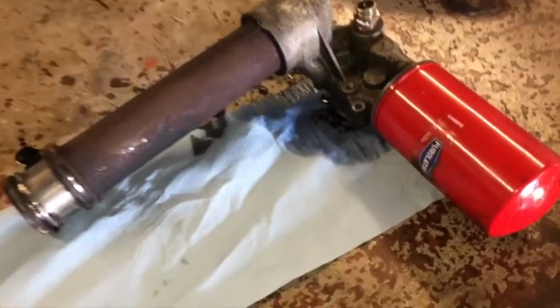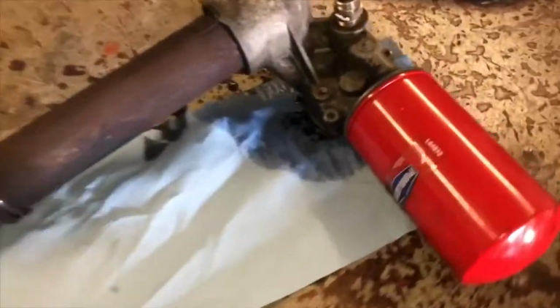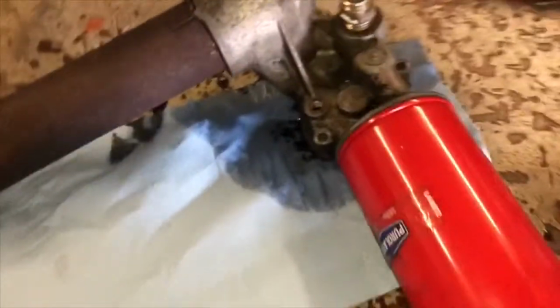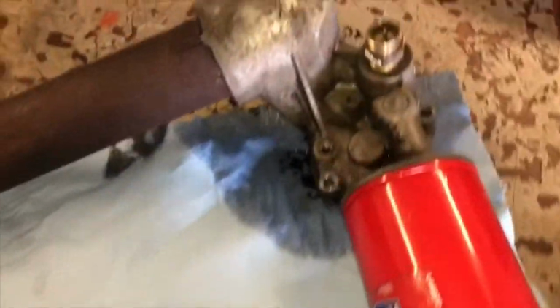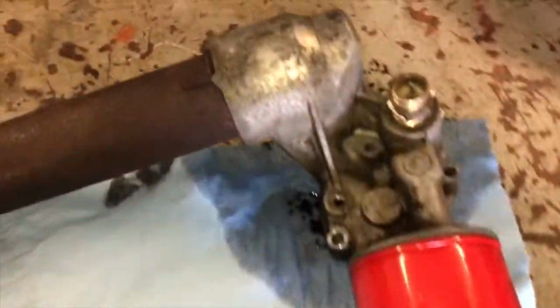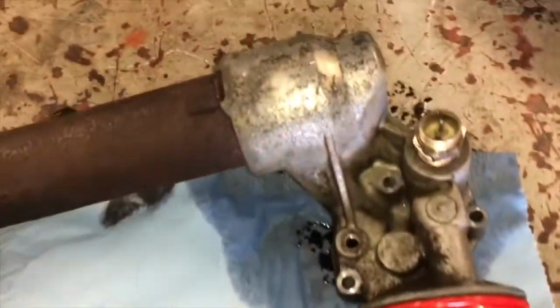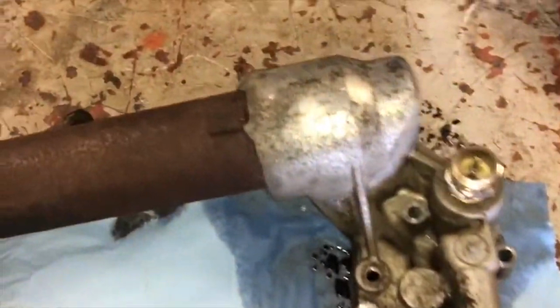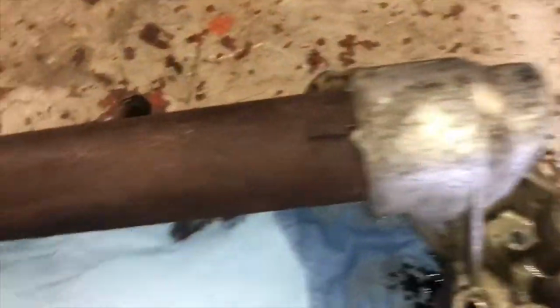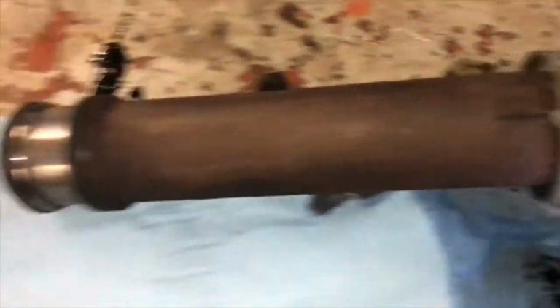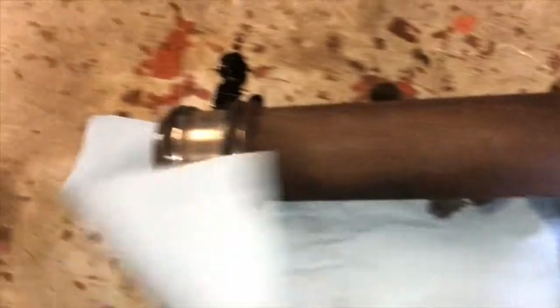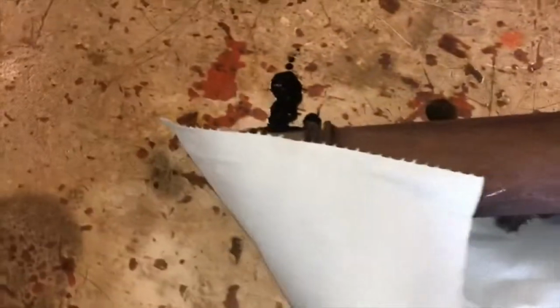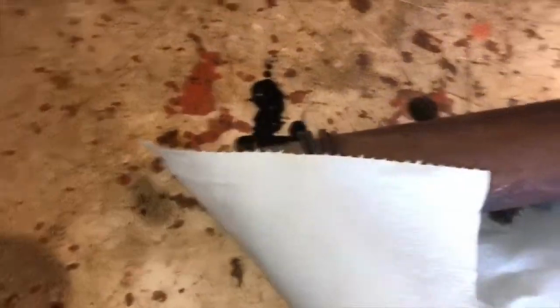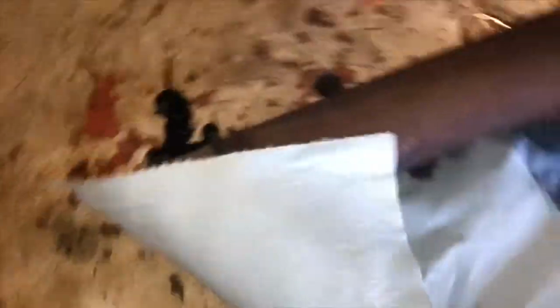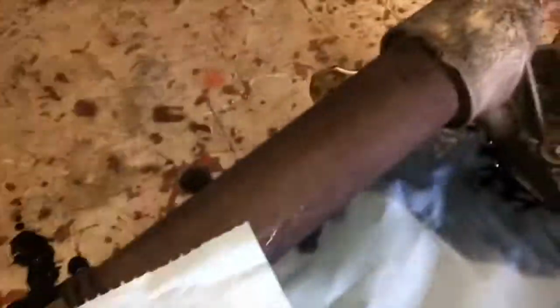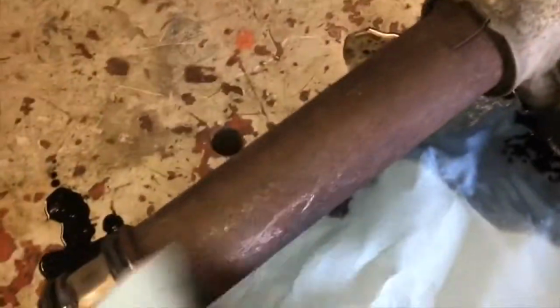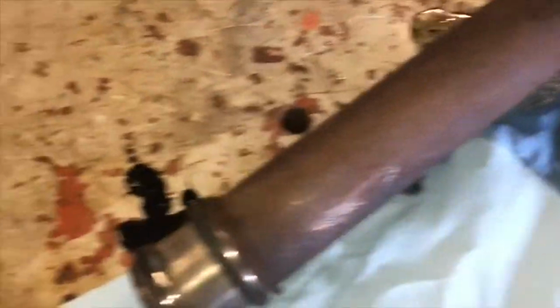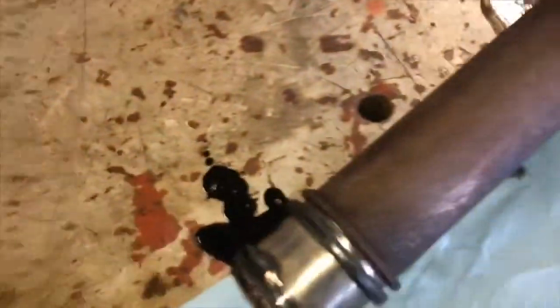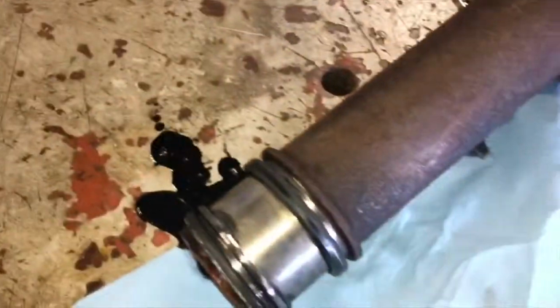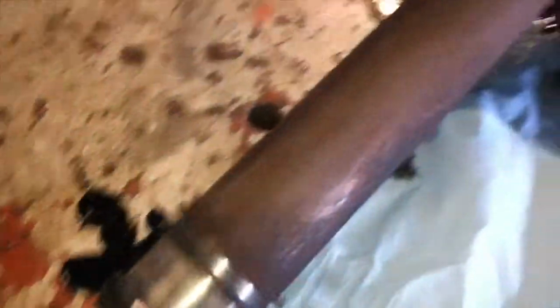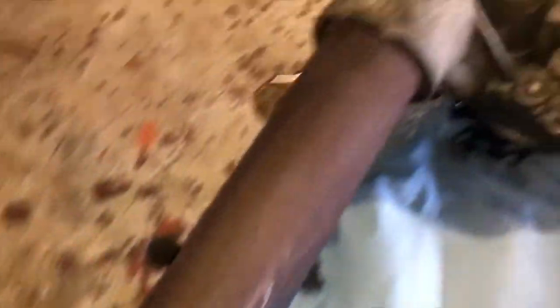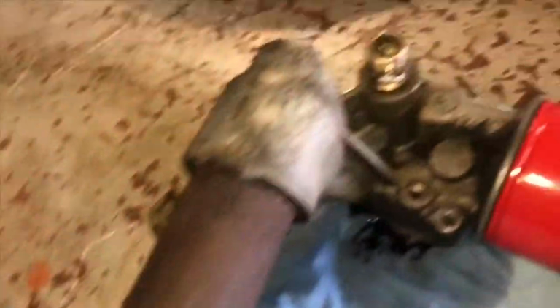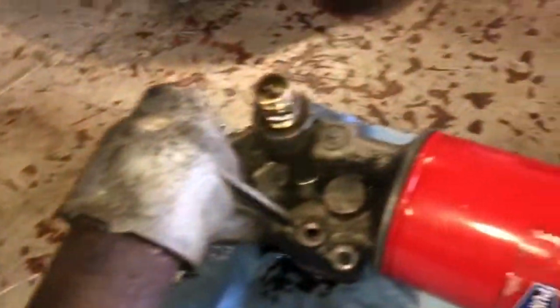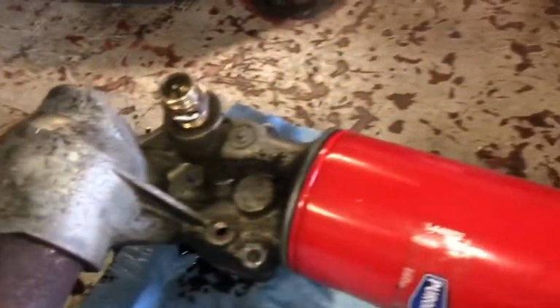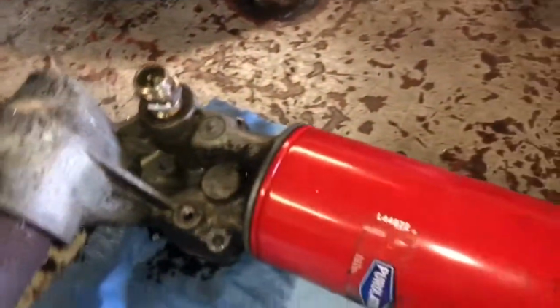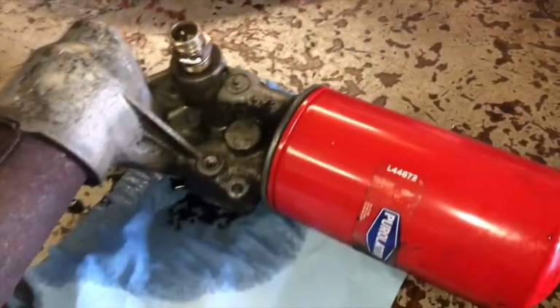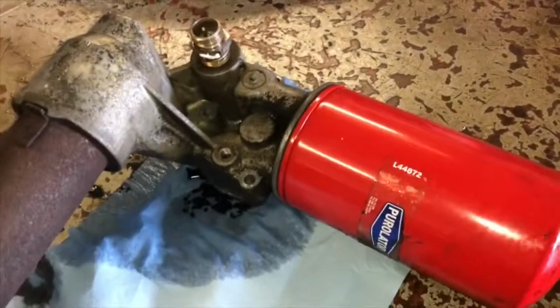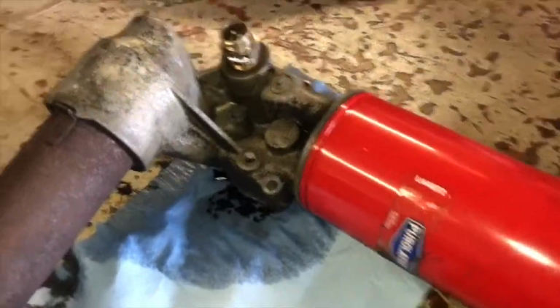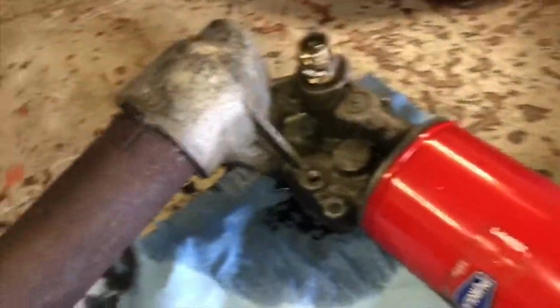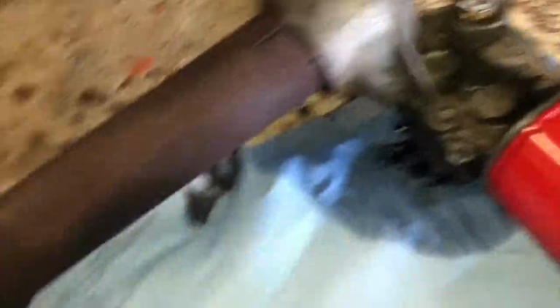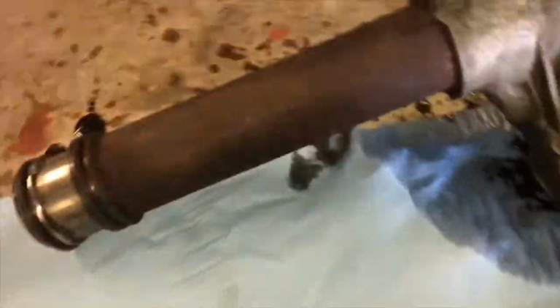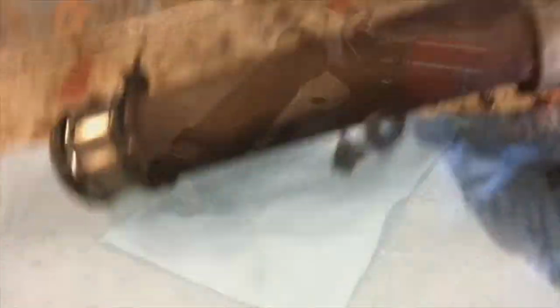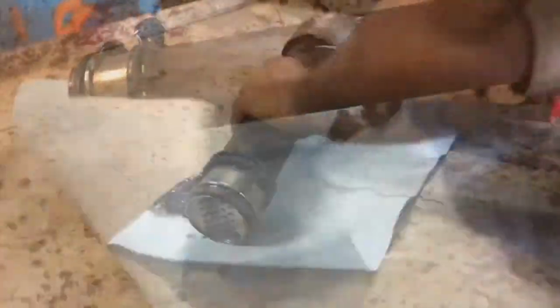I had to degrease that a little bit — it was just nasty. We're going to go ahead and set up the bench cam, tear this thing down, and then clean it up some more.